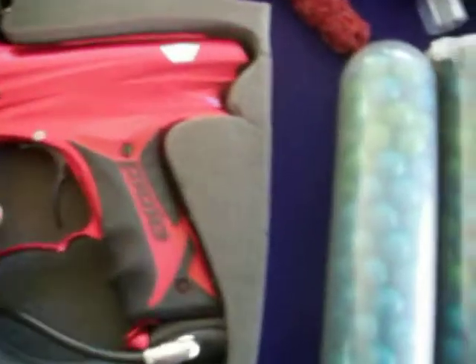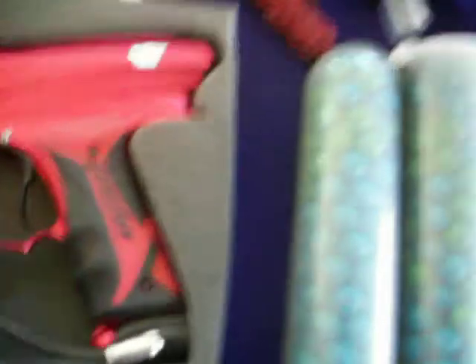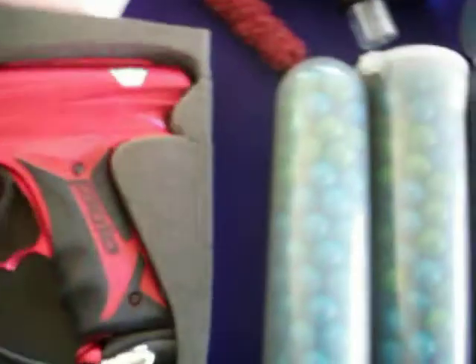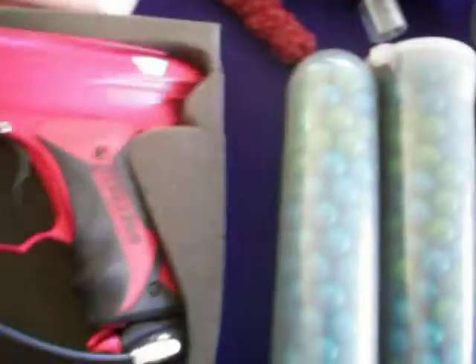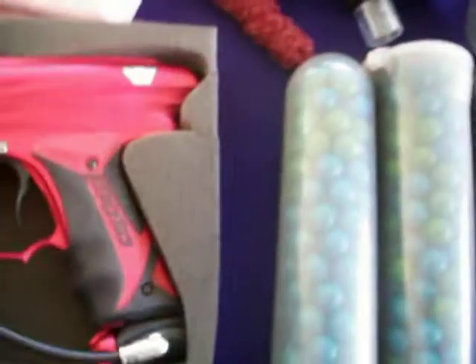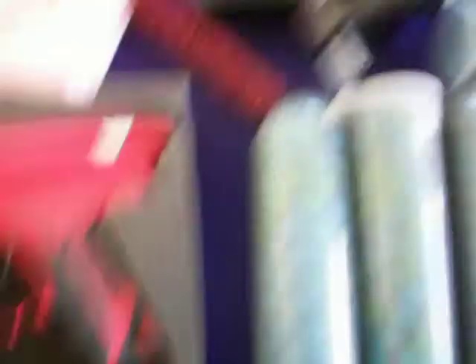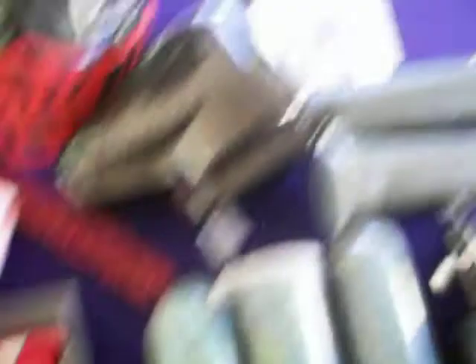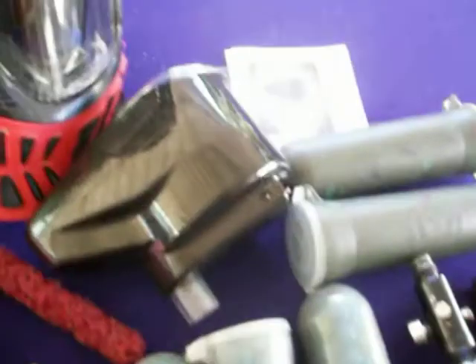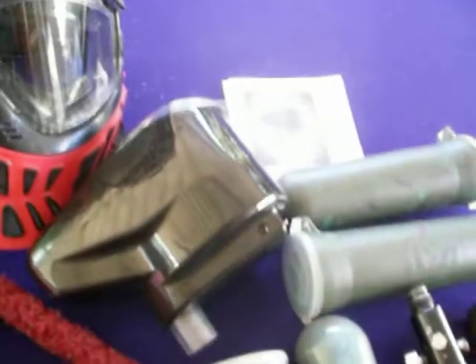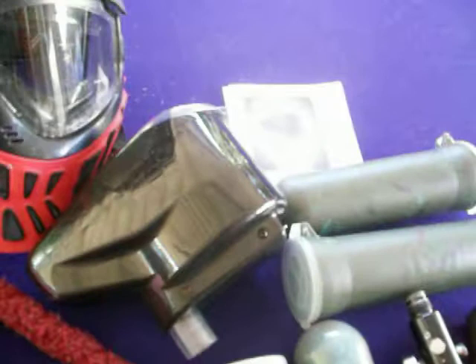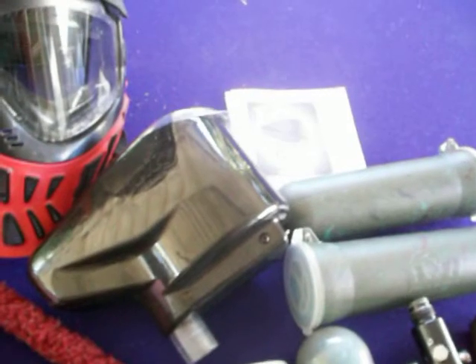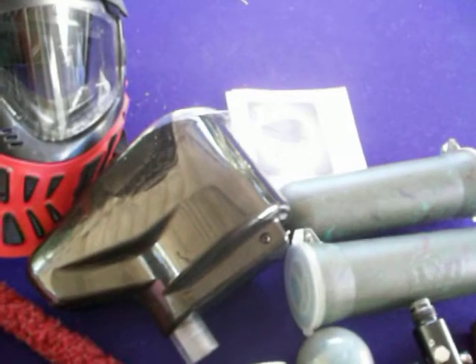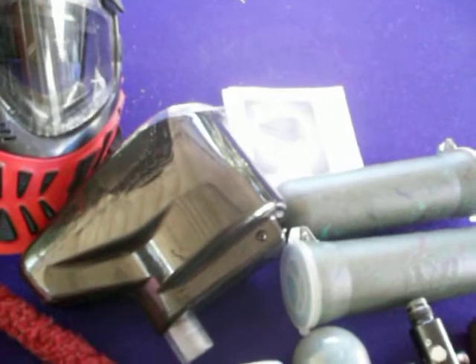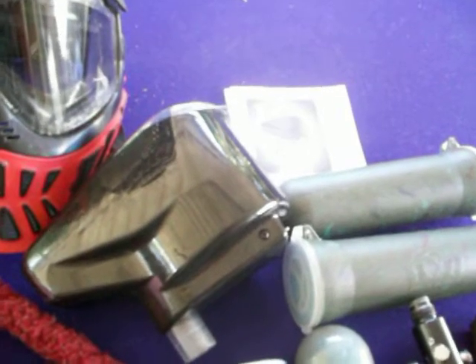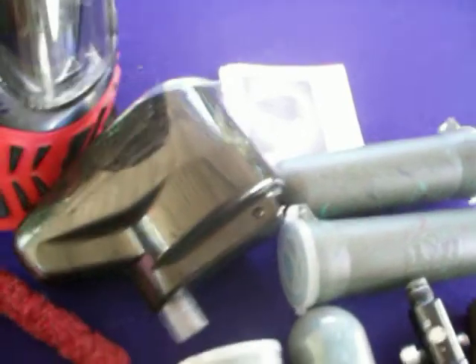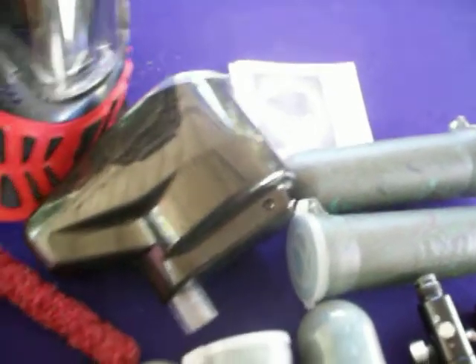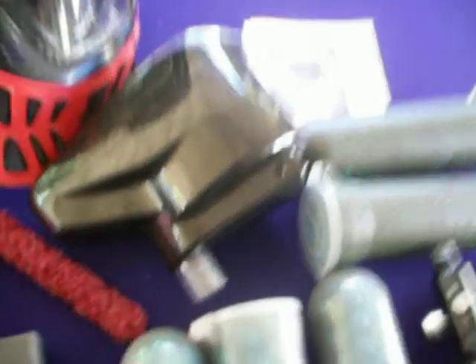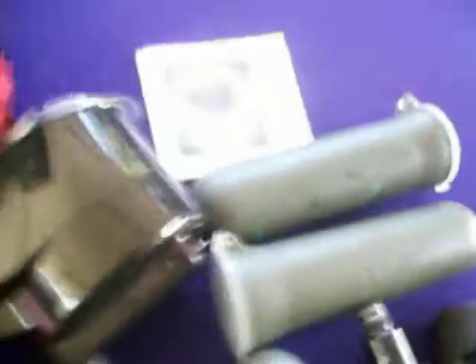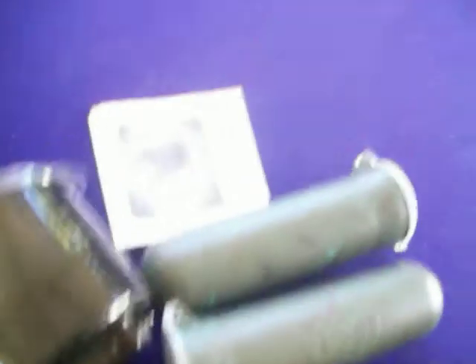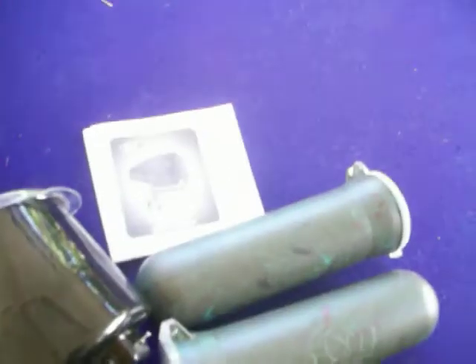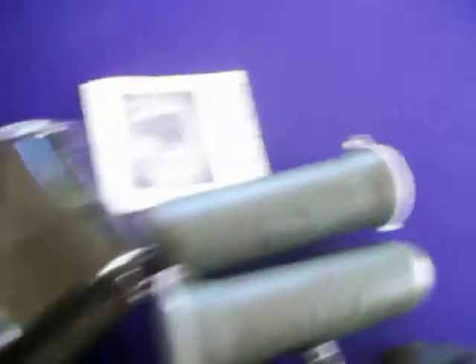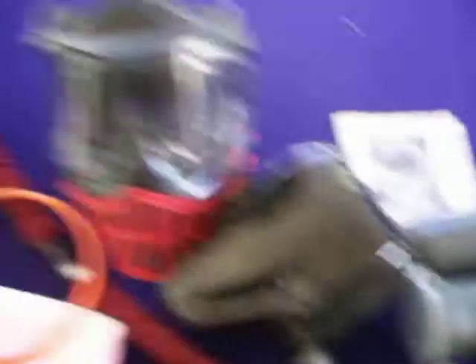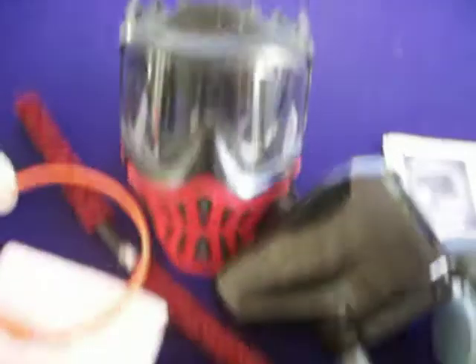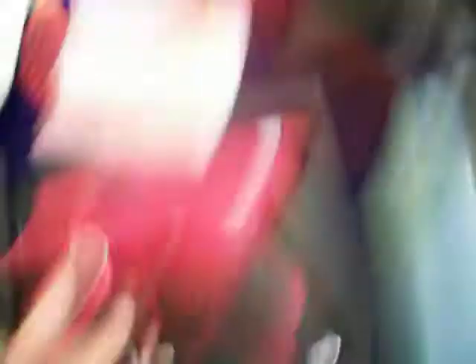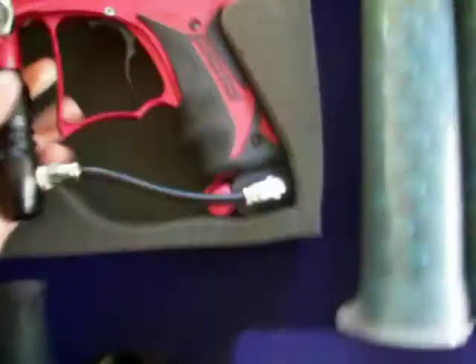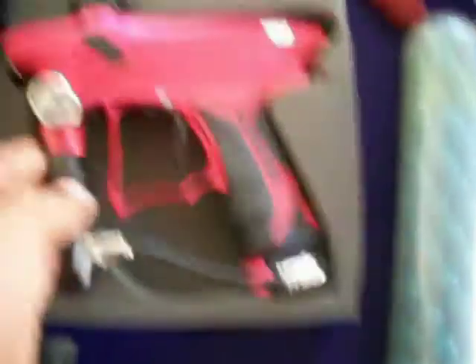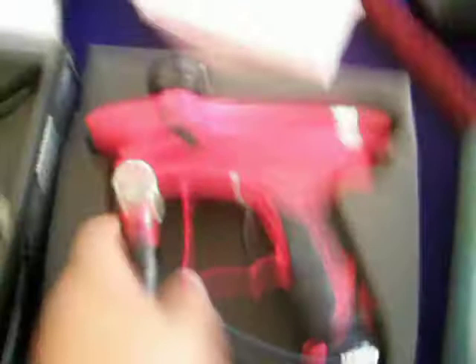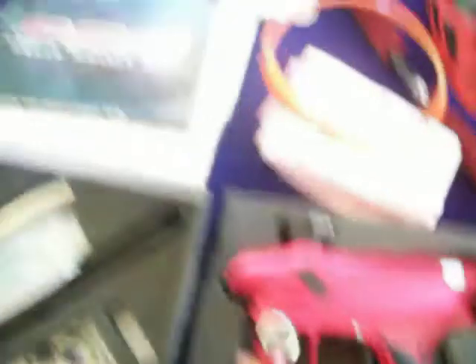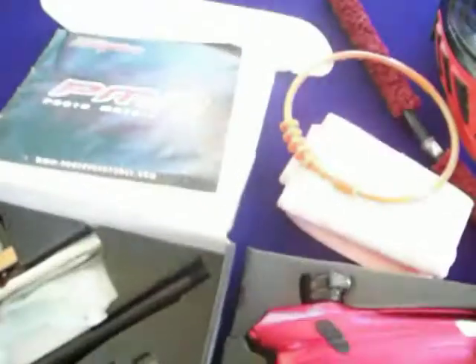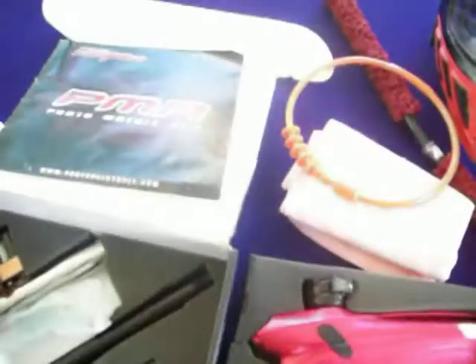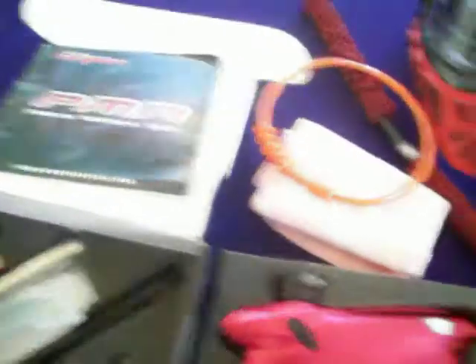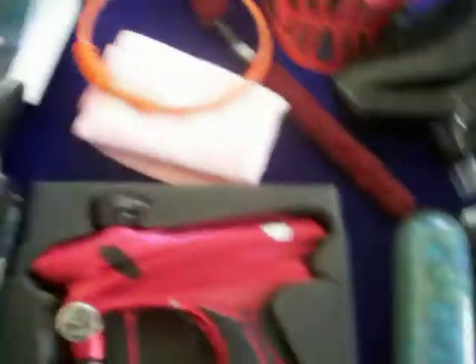The gun will come with the battery, as you can see there, and a Velocity Senior. It will come with the manual, and the PMR will come with the manual too.